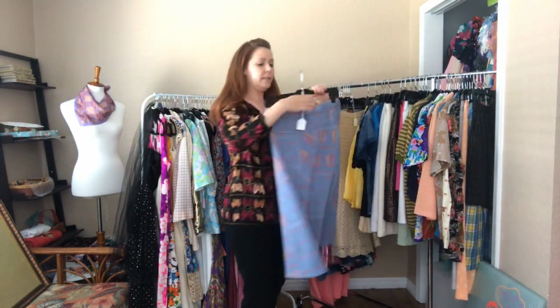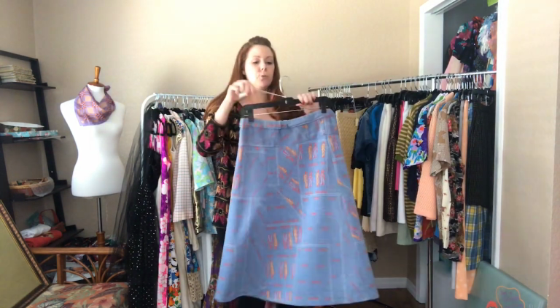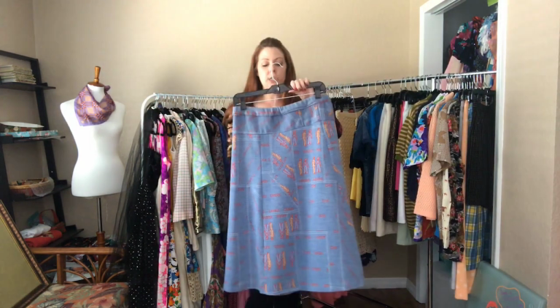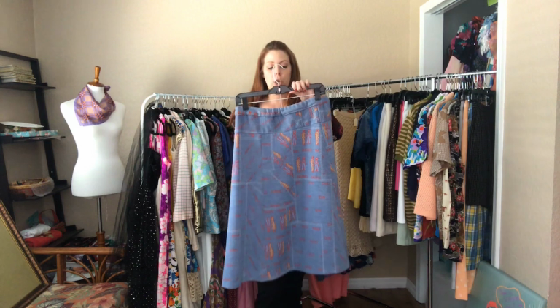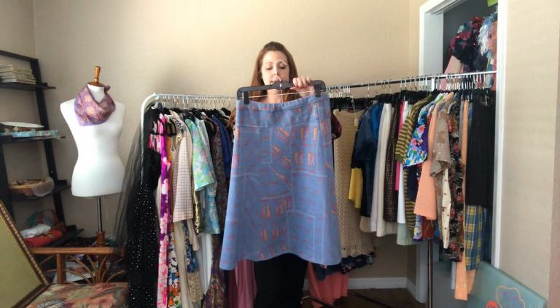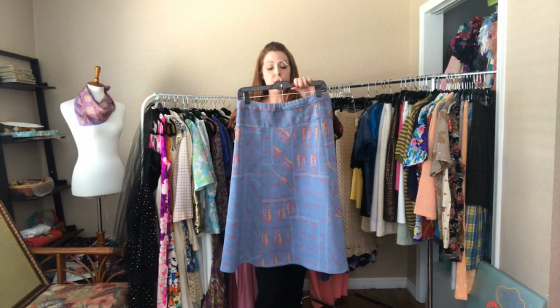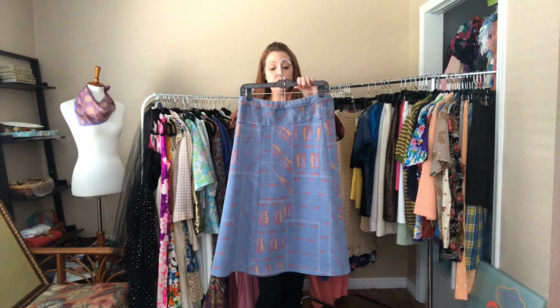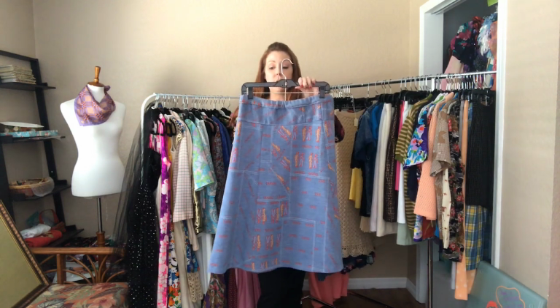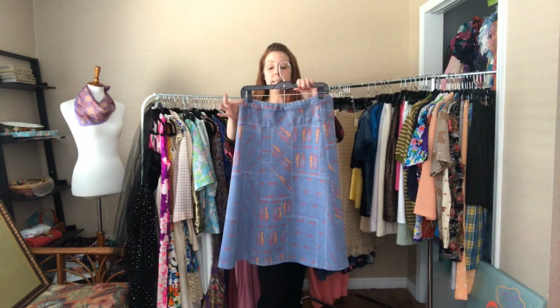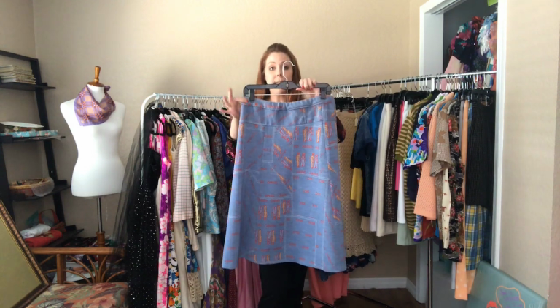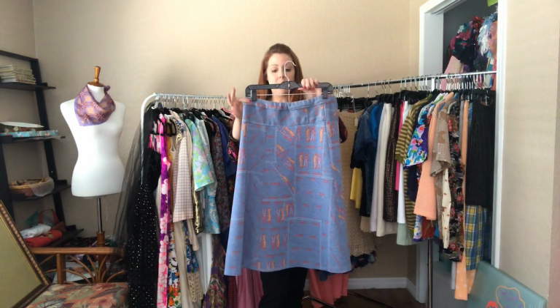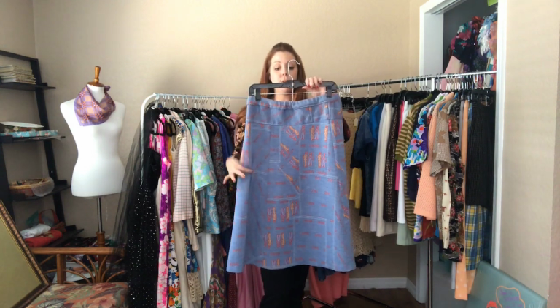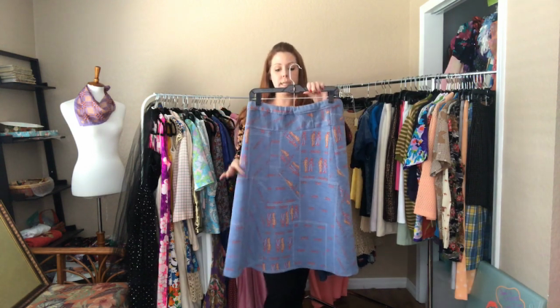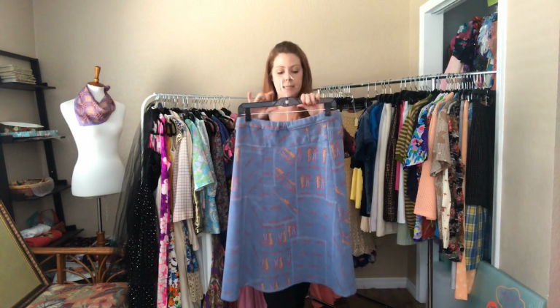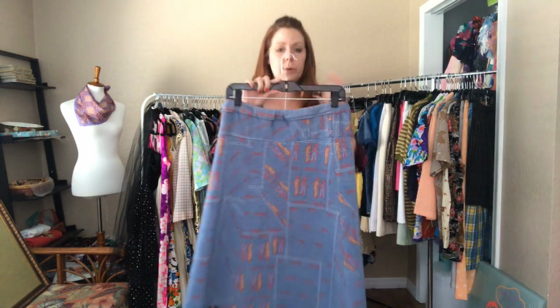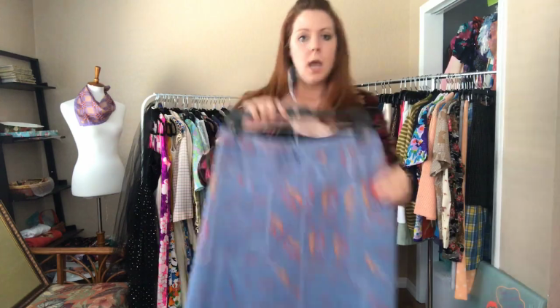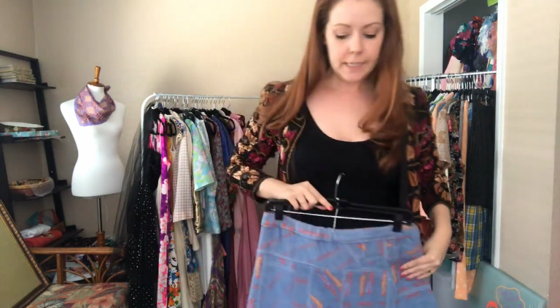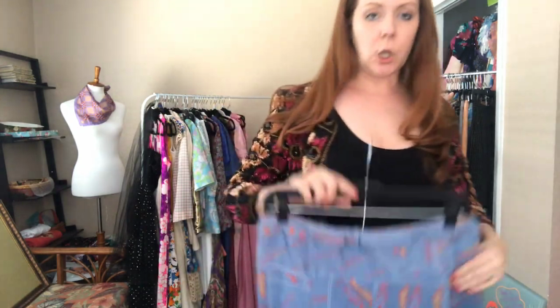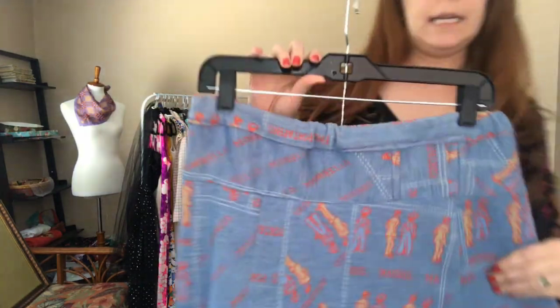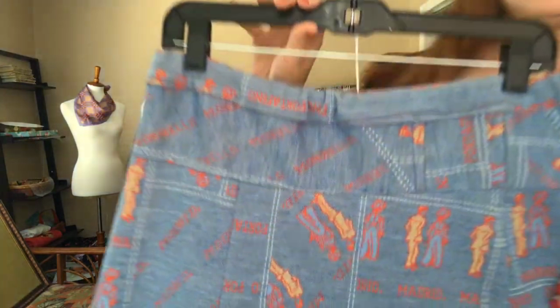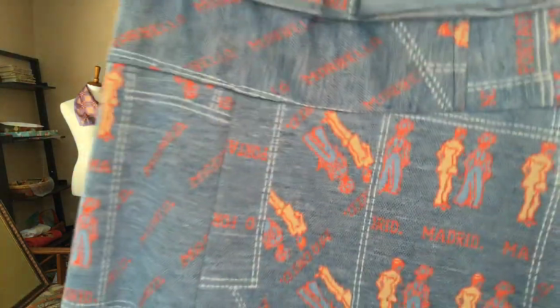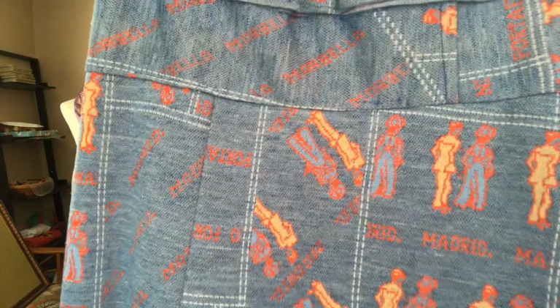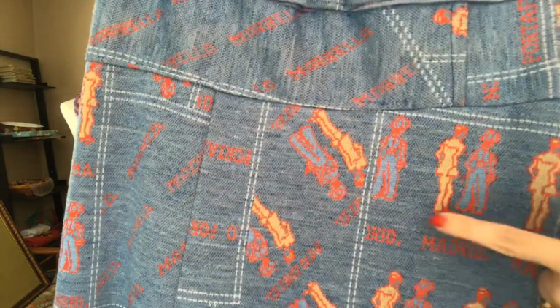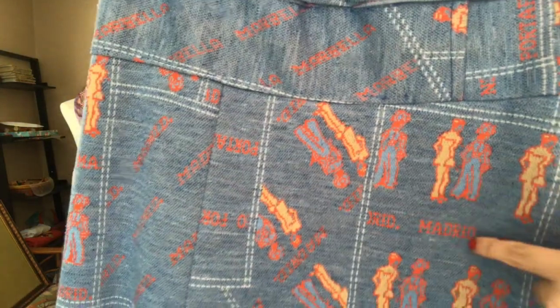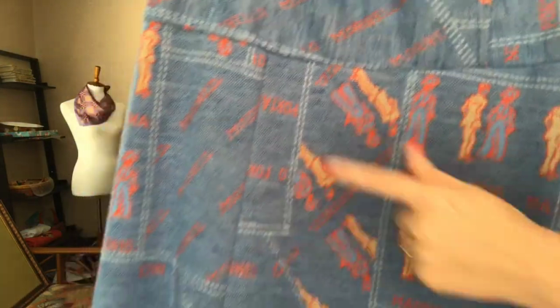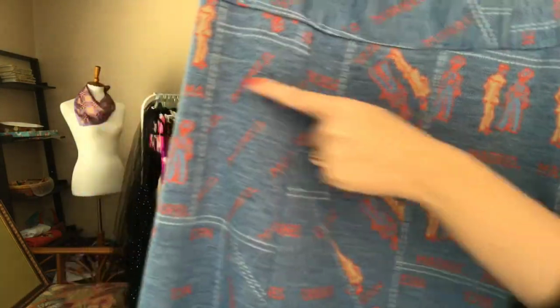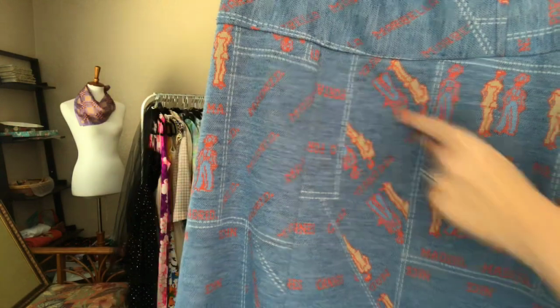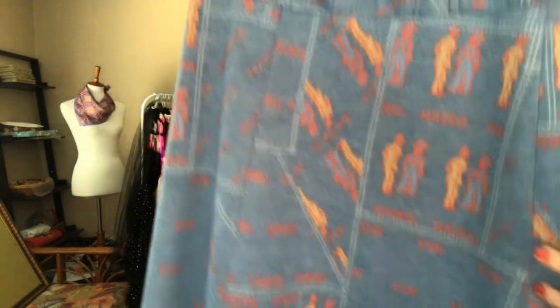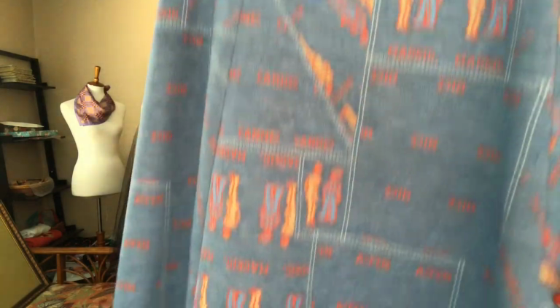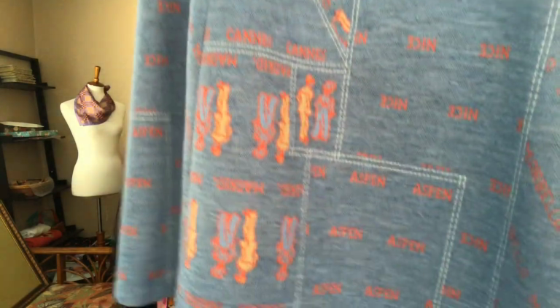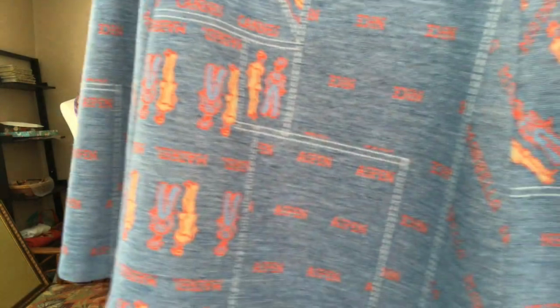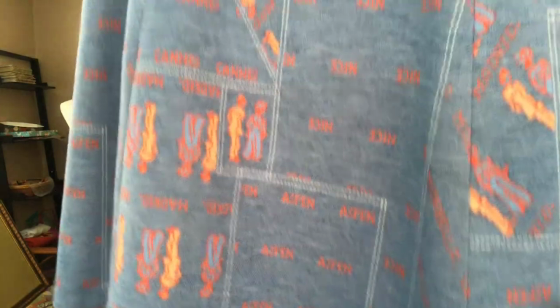Next up is this Madrid skirt — it is a 32 to 36 elastic waist with a 46 hip, hitting me below my knees. You can see the 'Madrid' on the pattern.